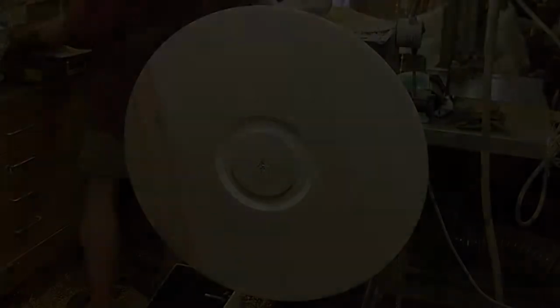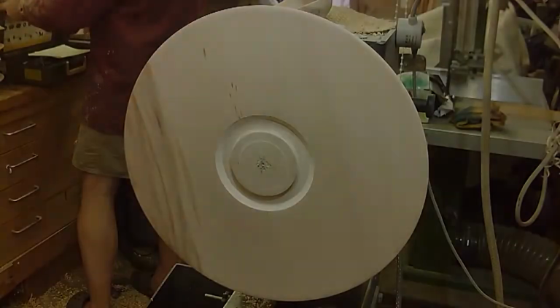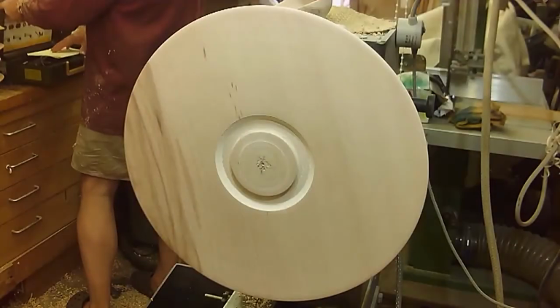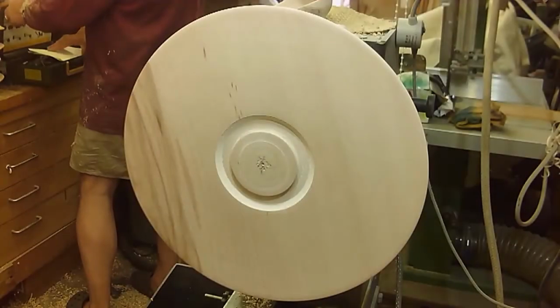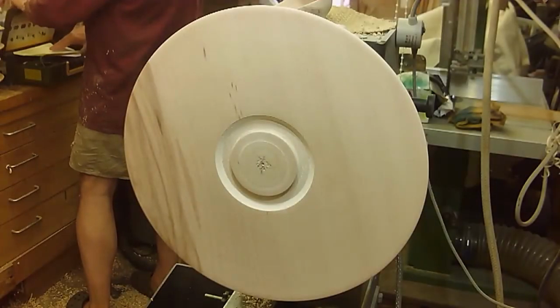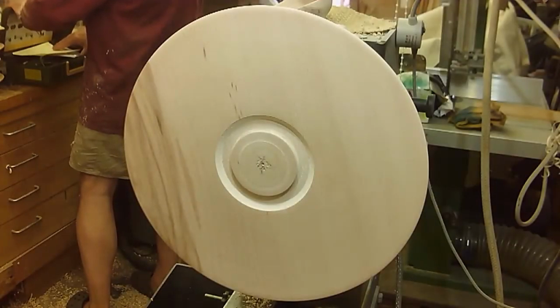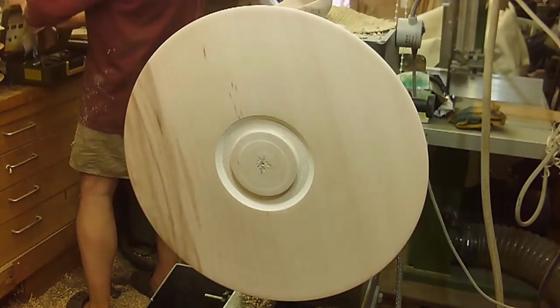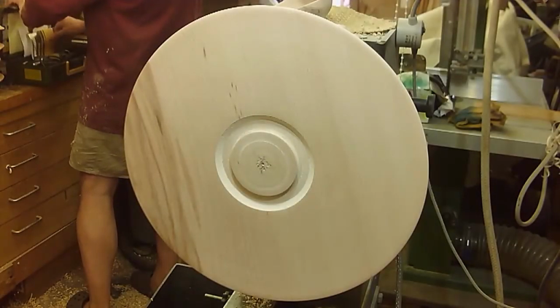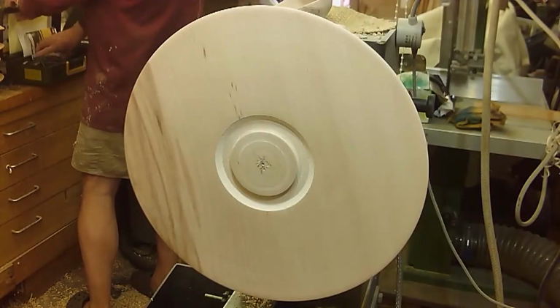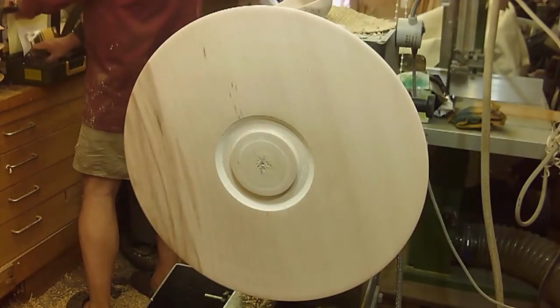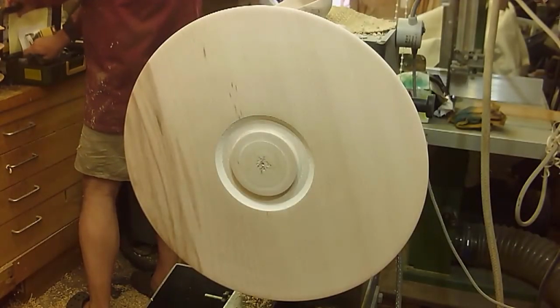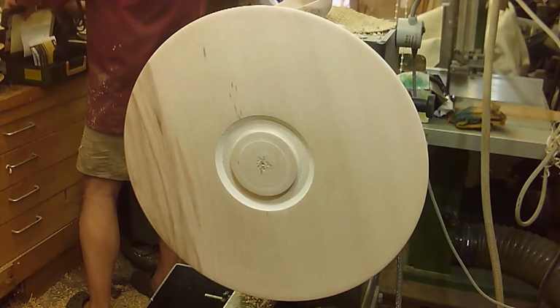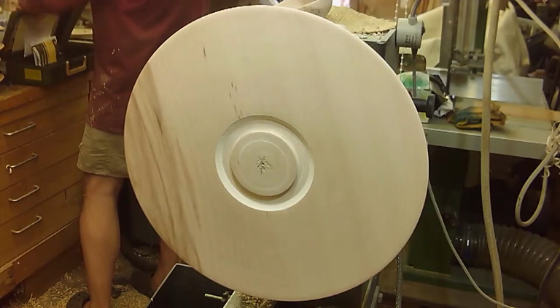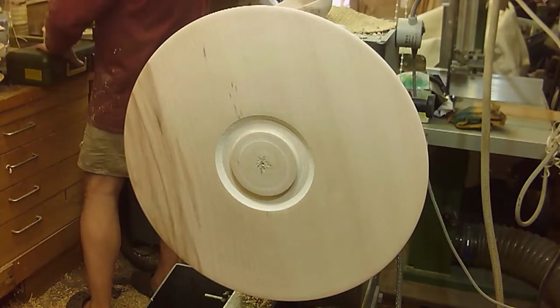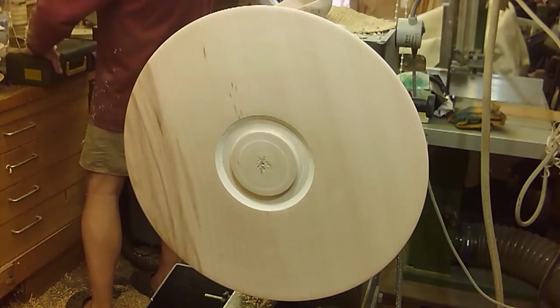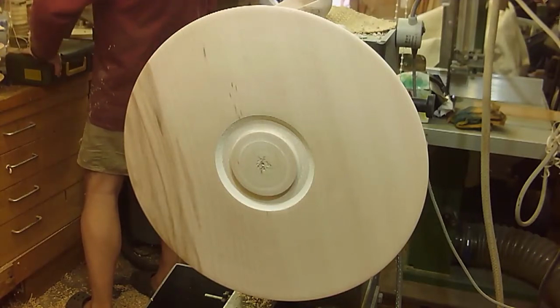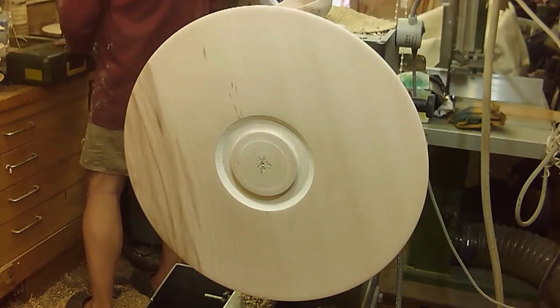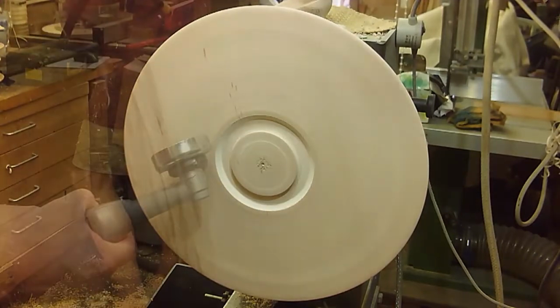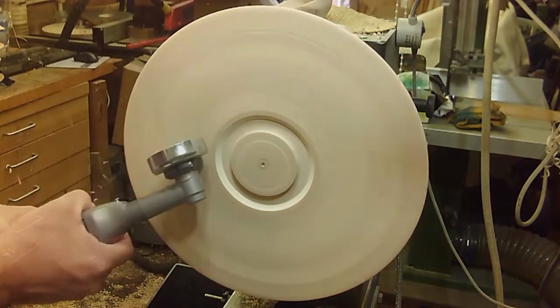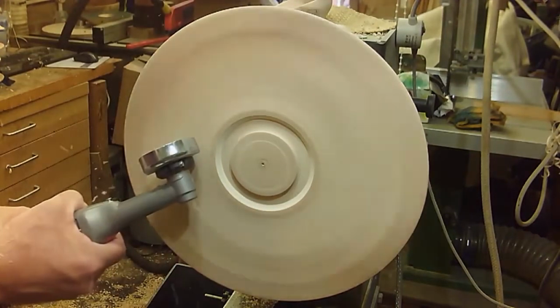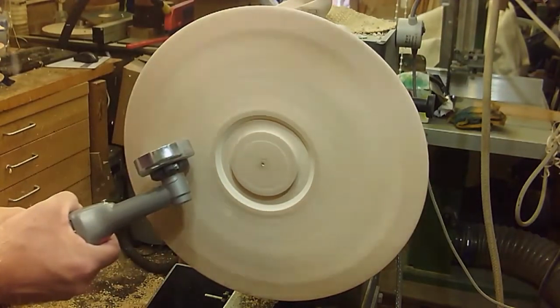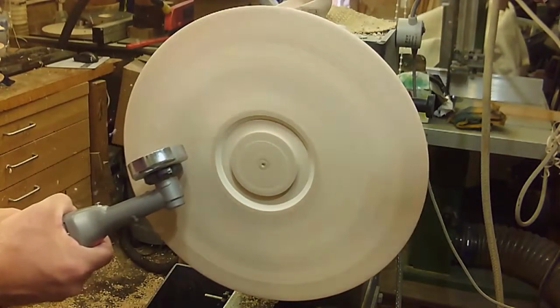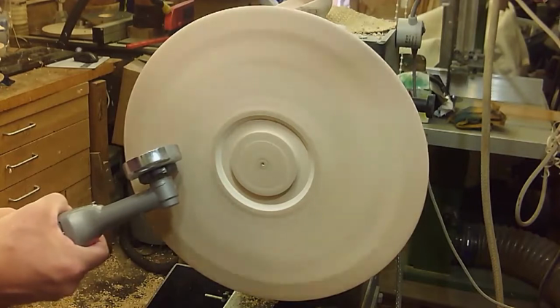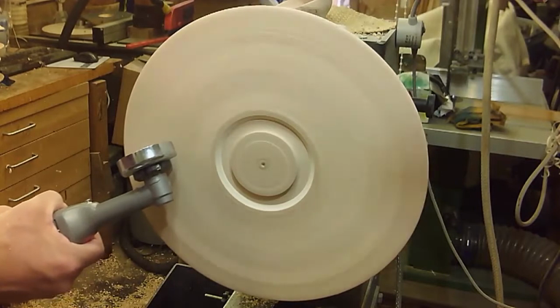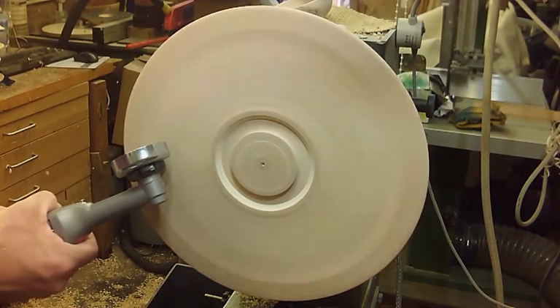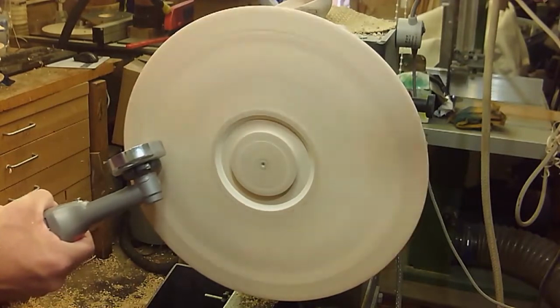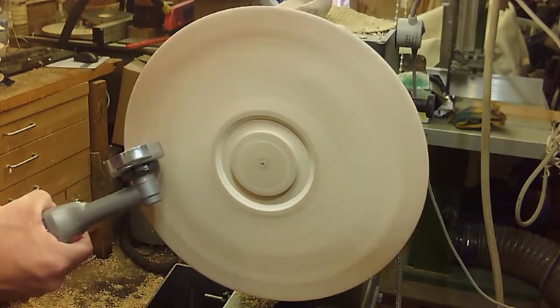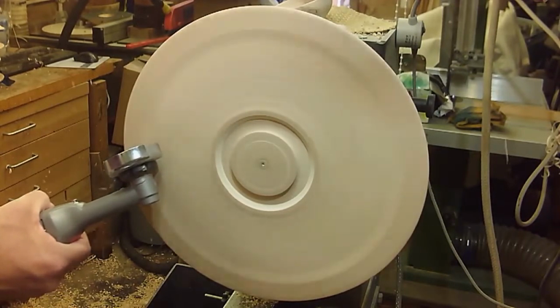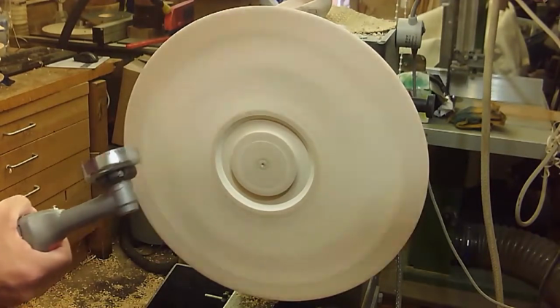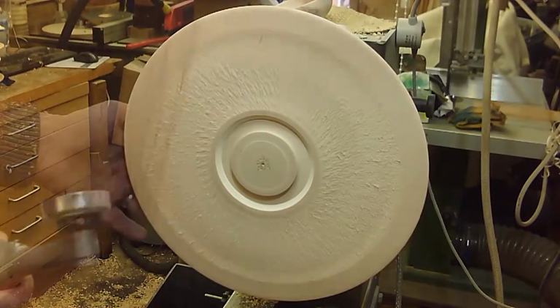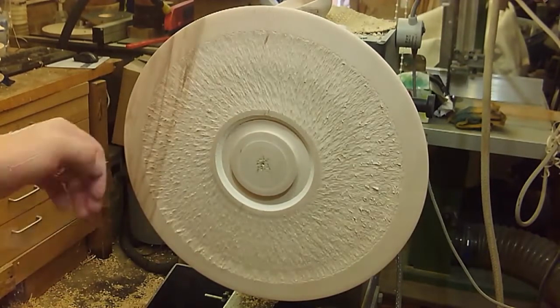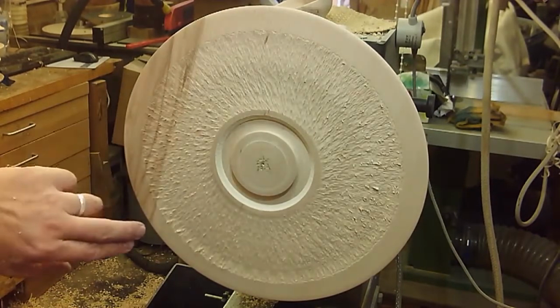Hello and welcome to this latest video, another one in my lengthy series of decorating platter rims. This time I use the Proxxon Longneck Grinder to put a texture across most of the rim.